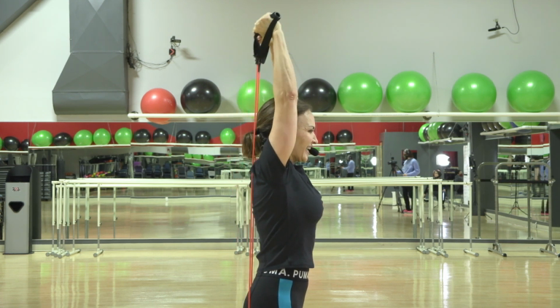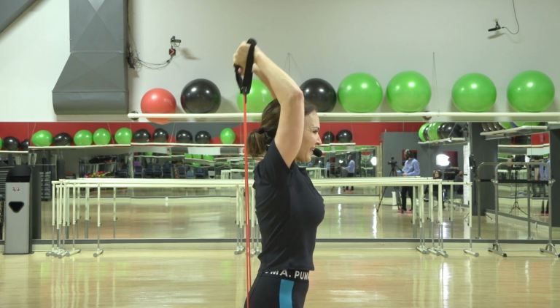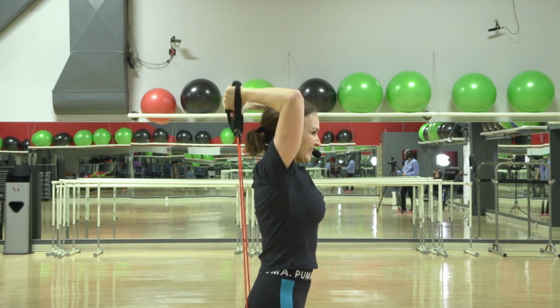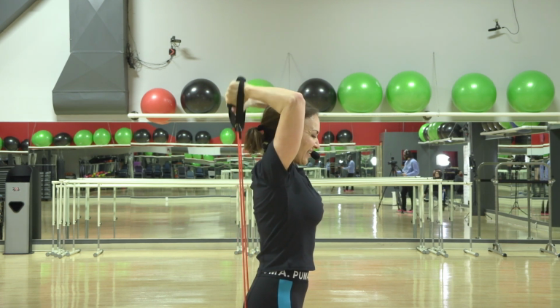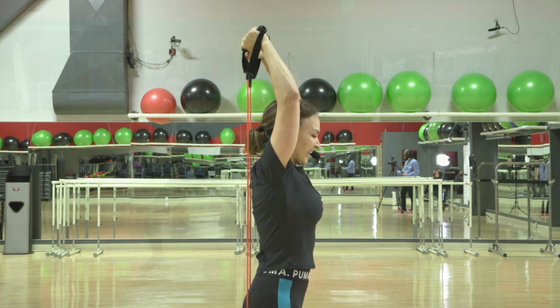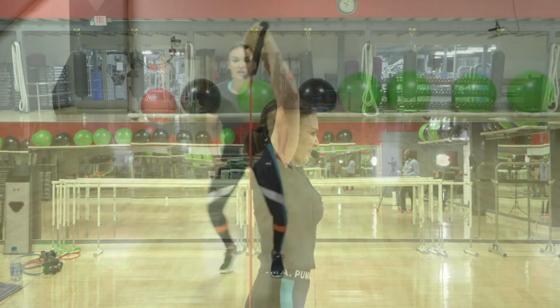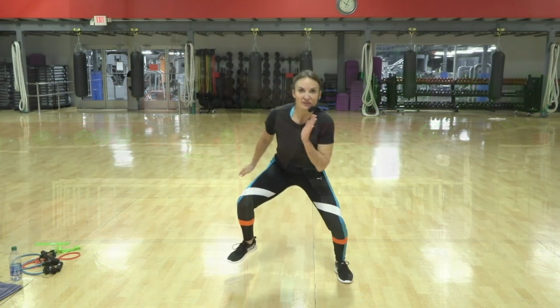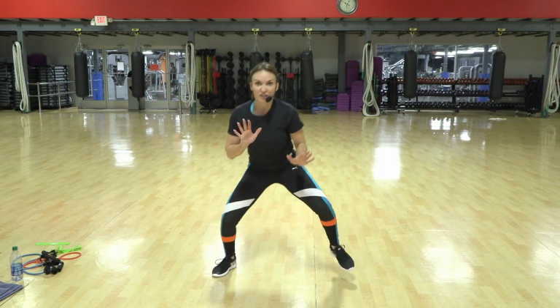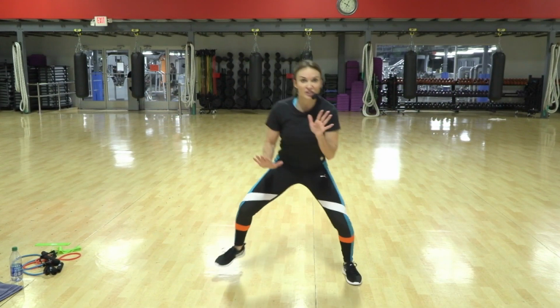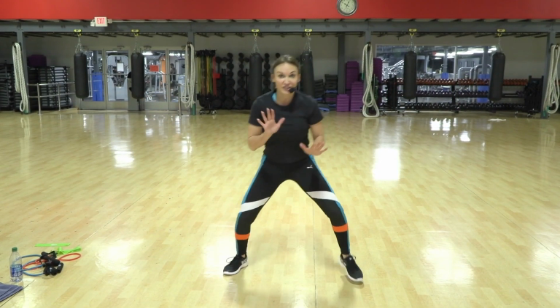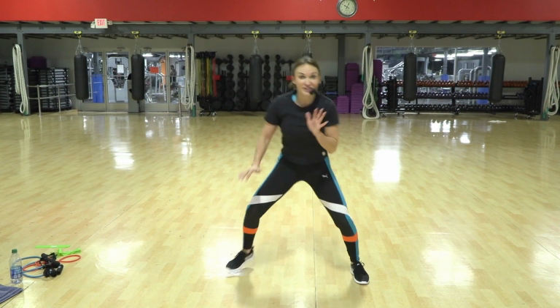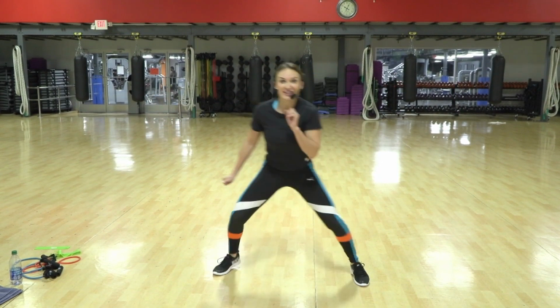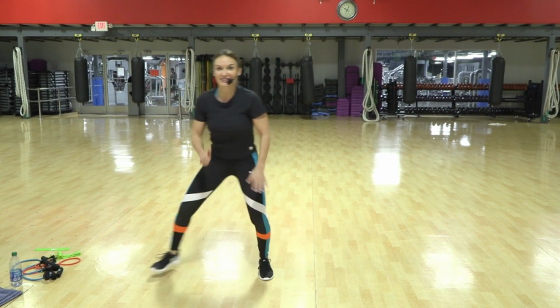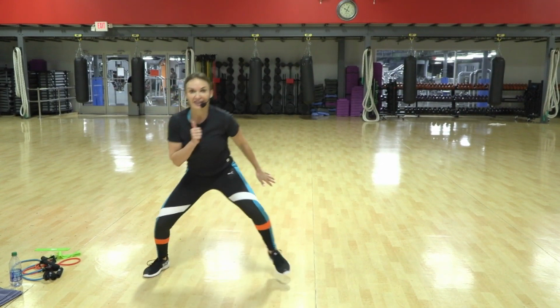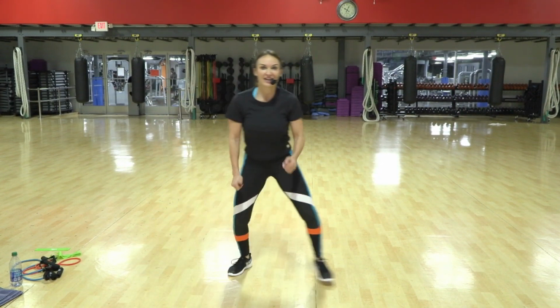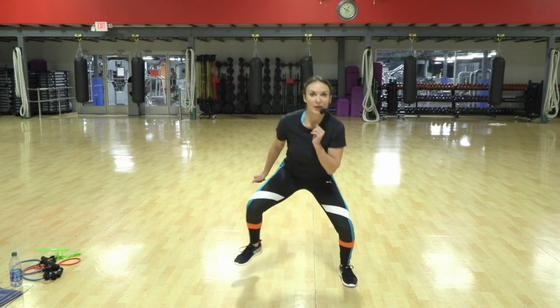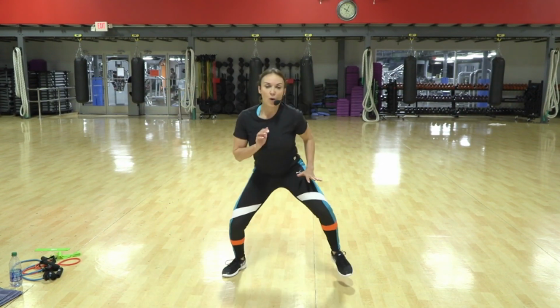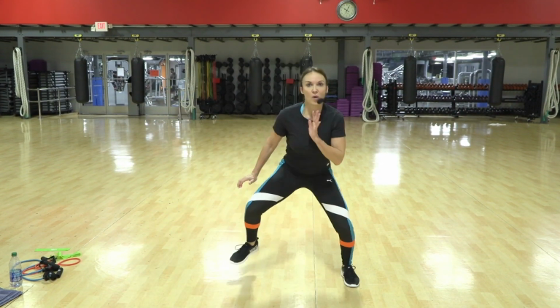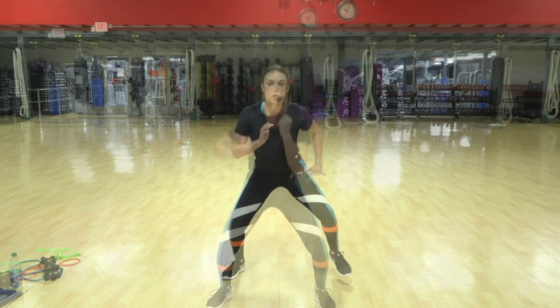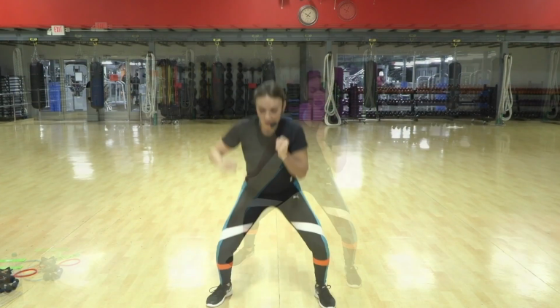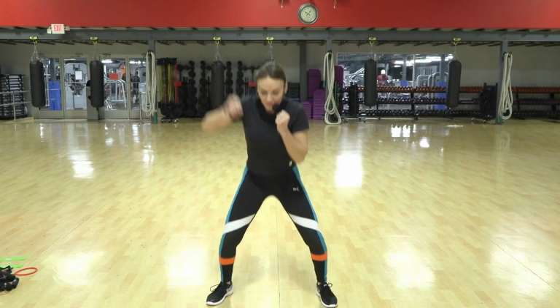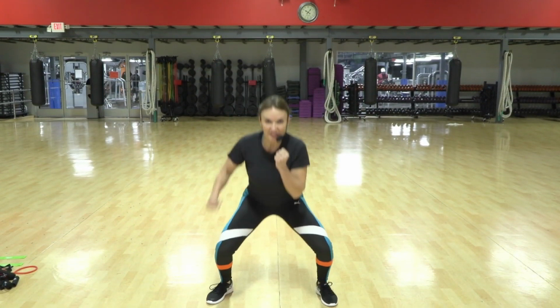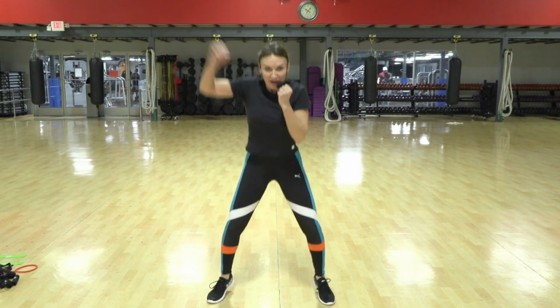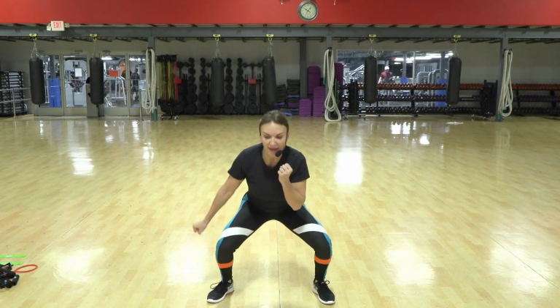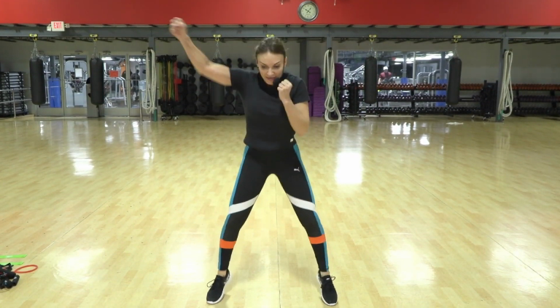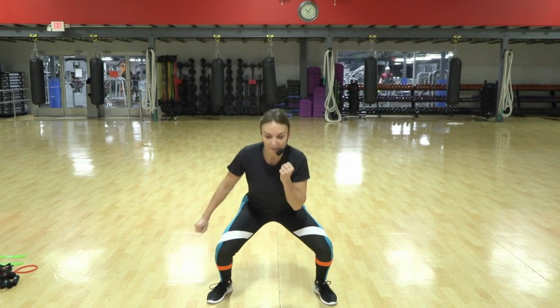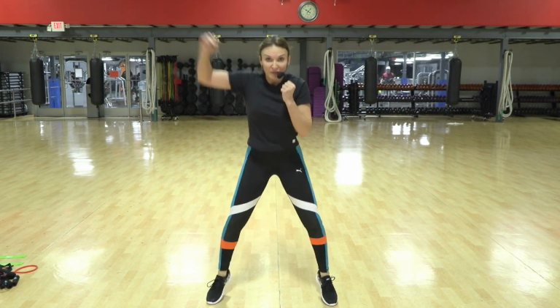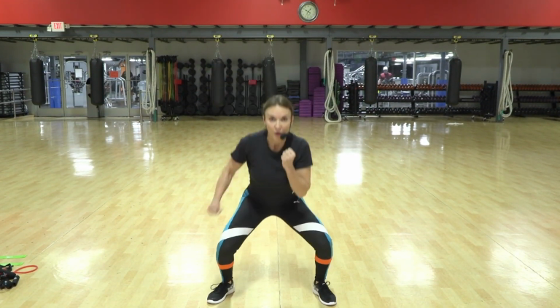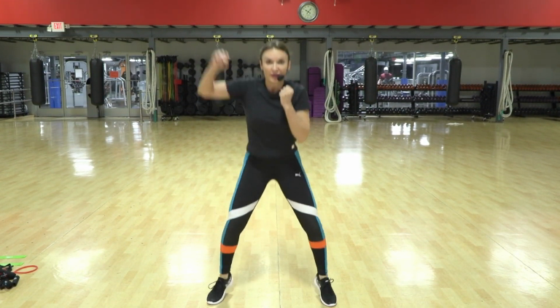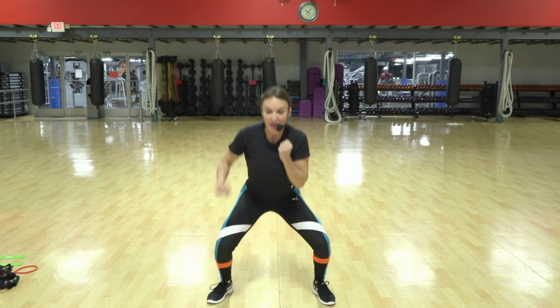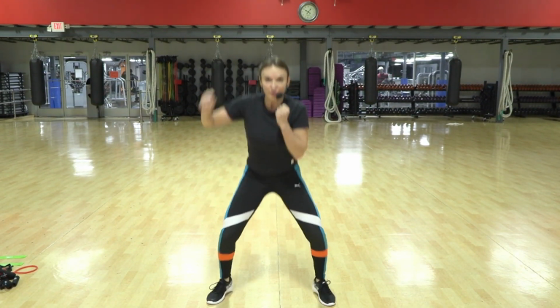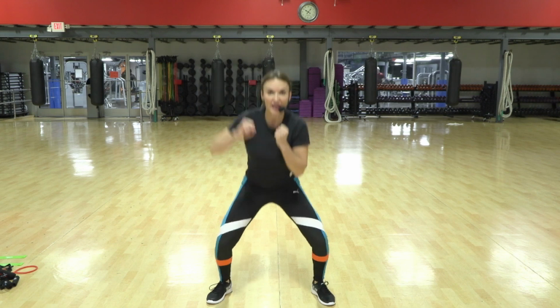Up, down, lift — shift, shift, shift, shift, shift. Yes! Other arm's in guard. Switch hands.